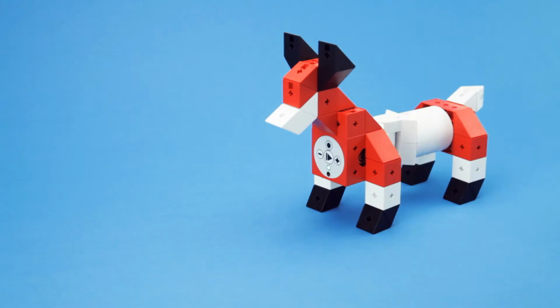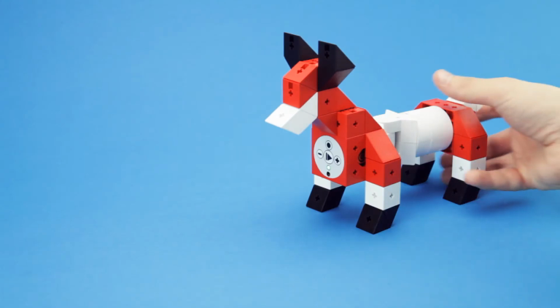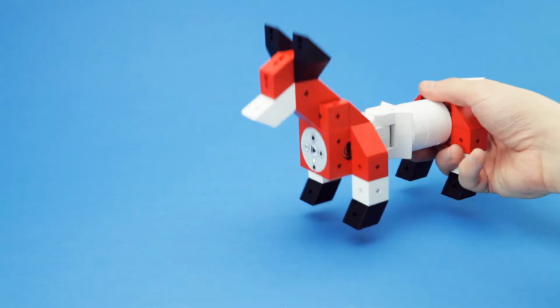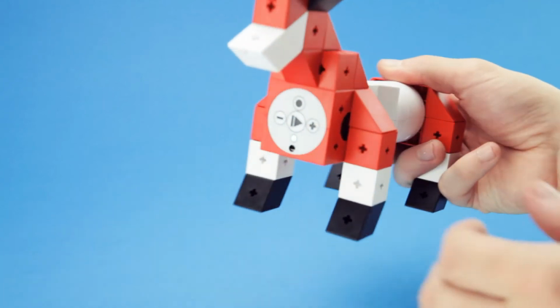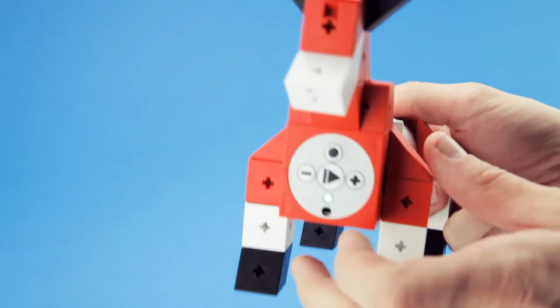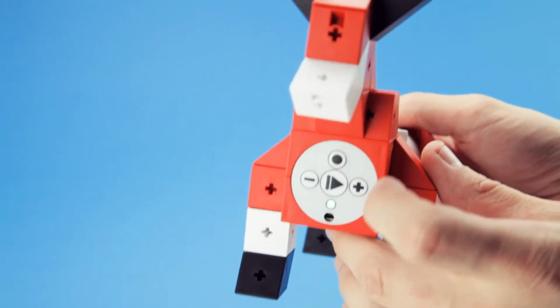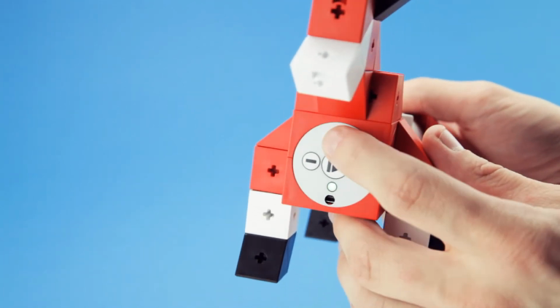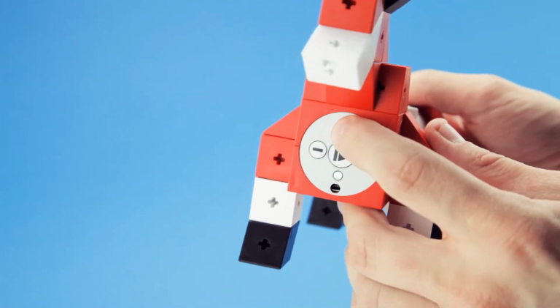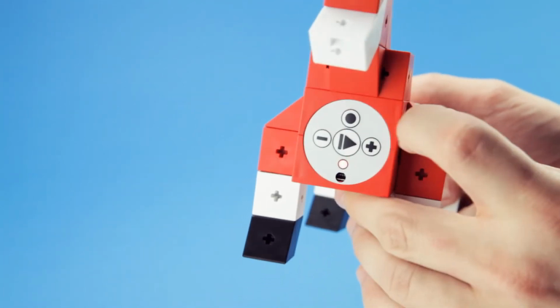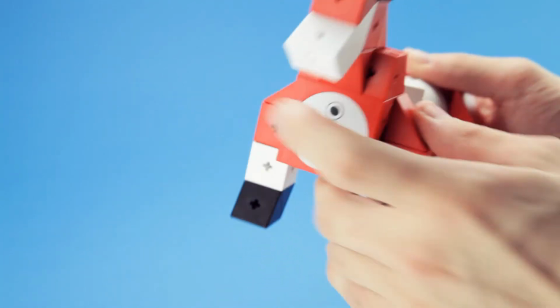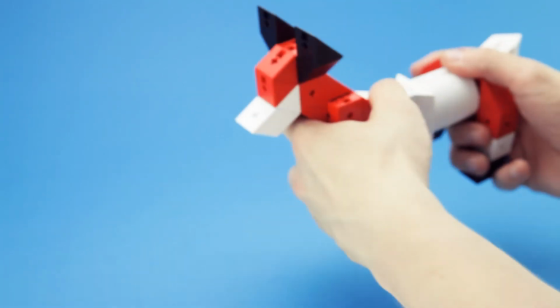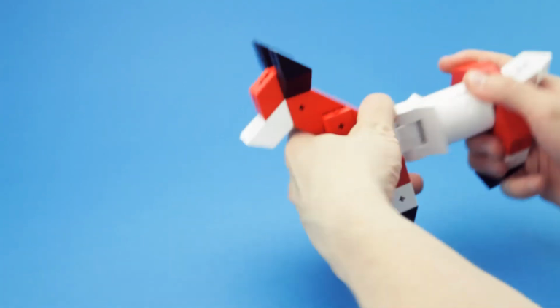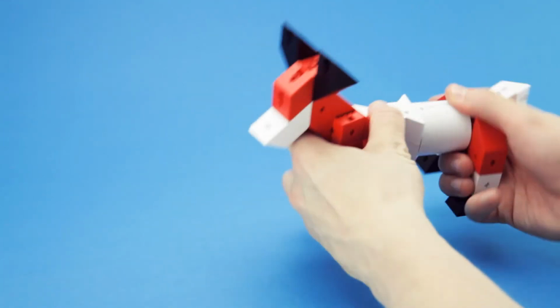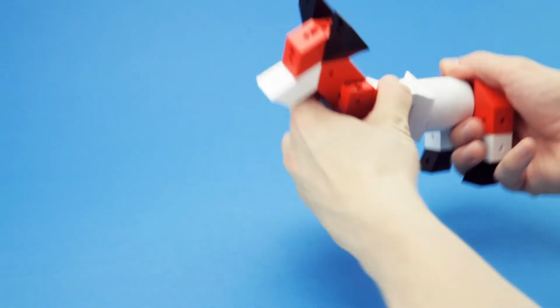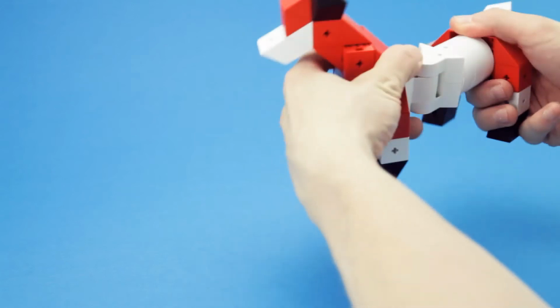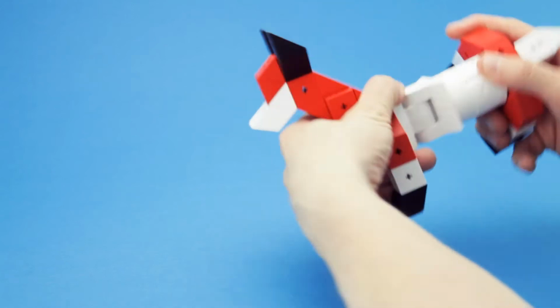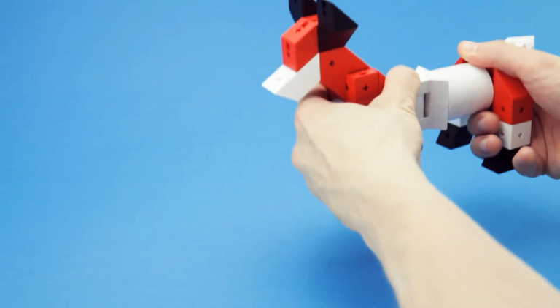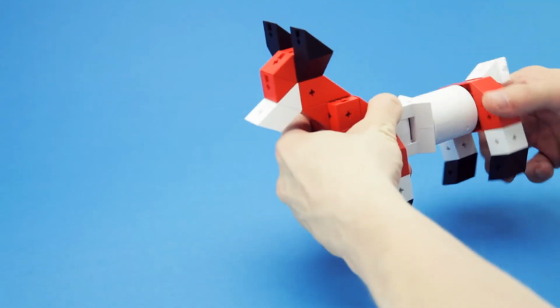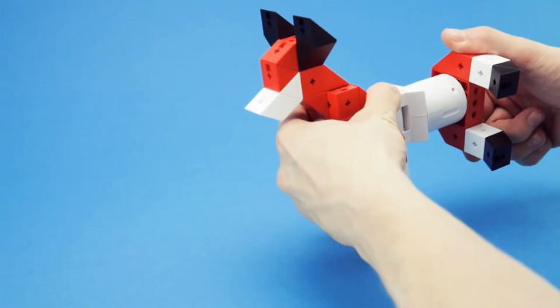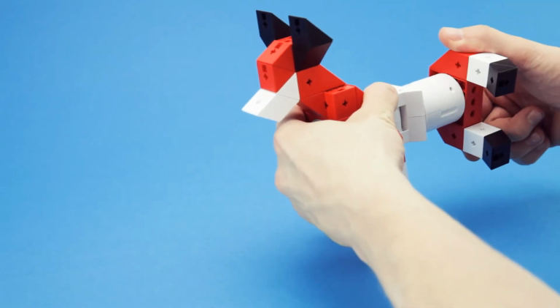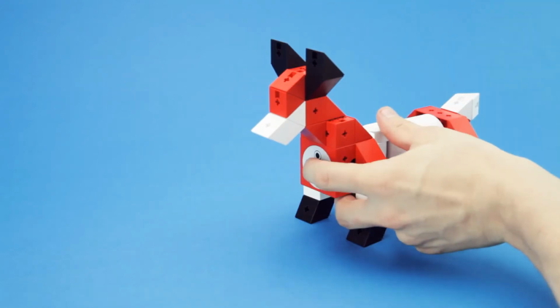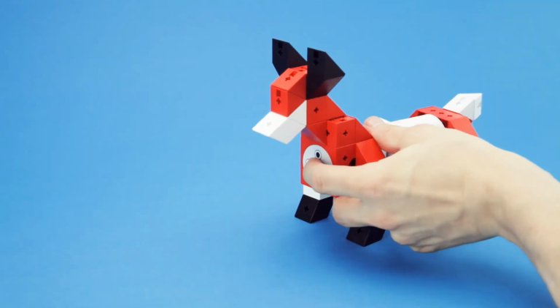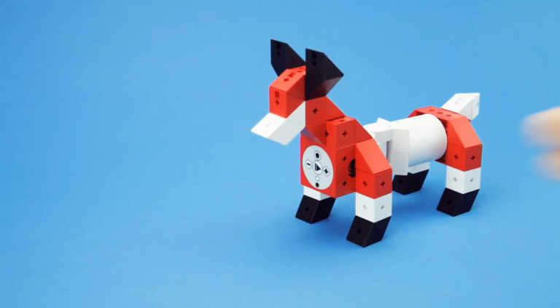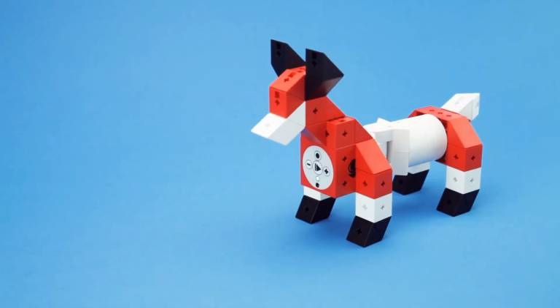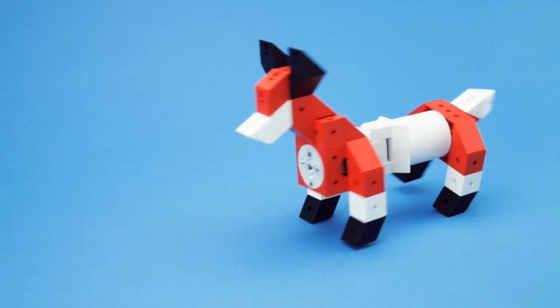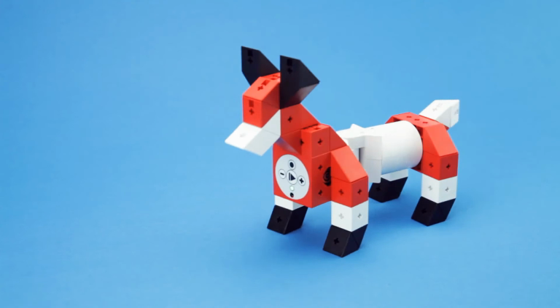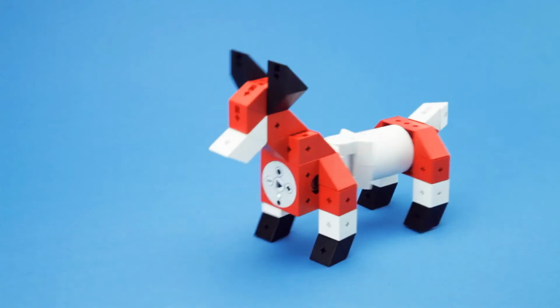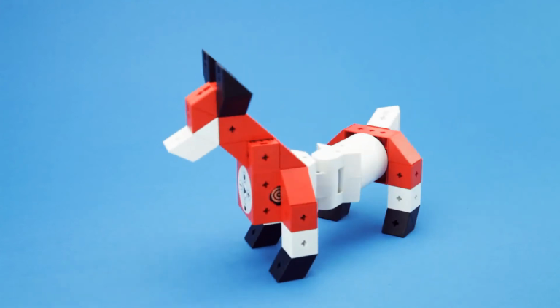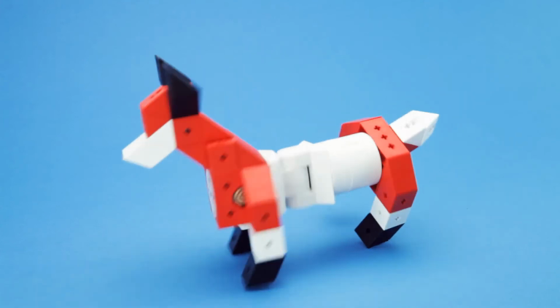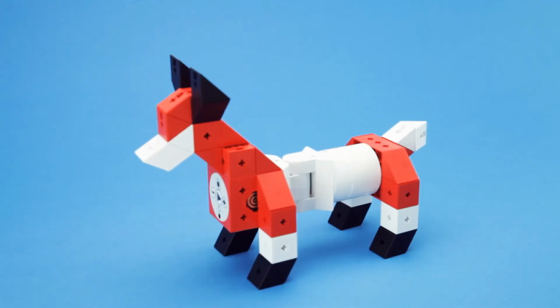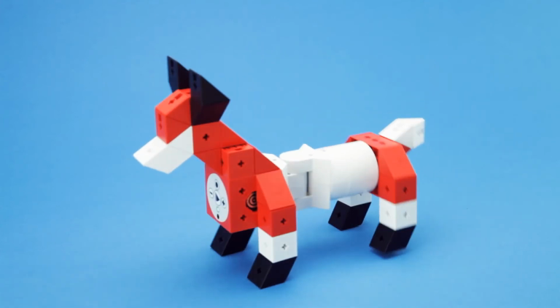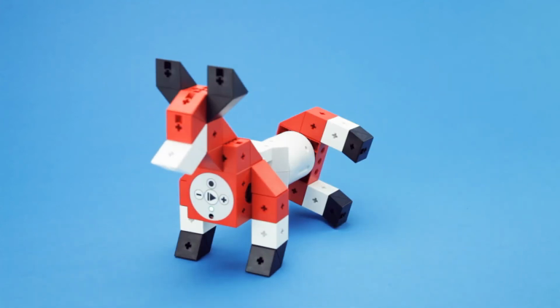Controlling your robots is as easy as it is to build them. Just press record, move it in the way you want it to move, and when you hit the play button, your robot will repeat exactly what you just taught it.